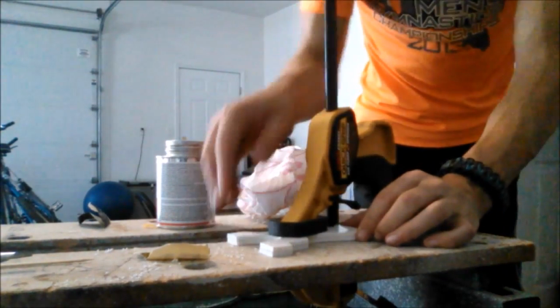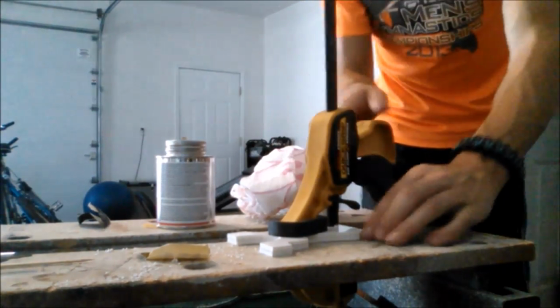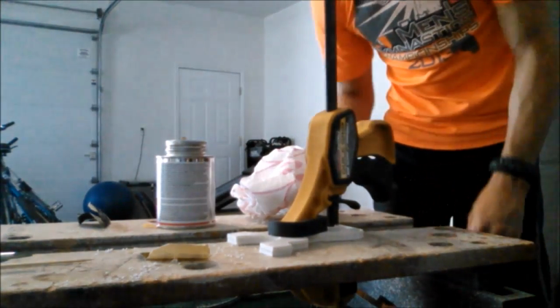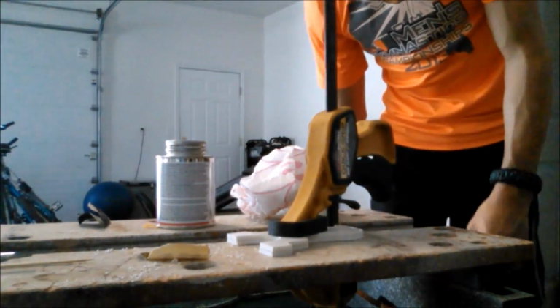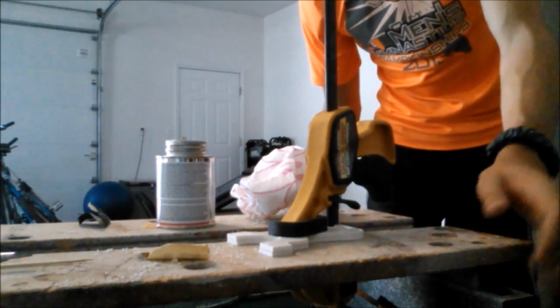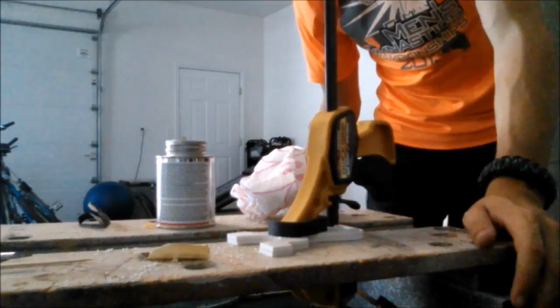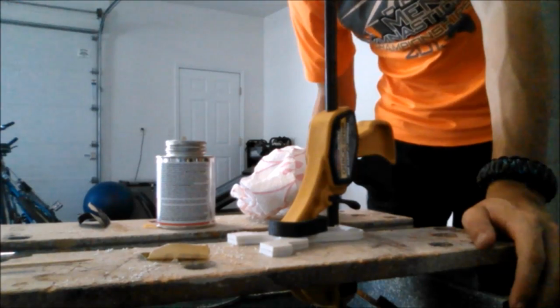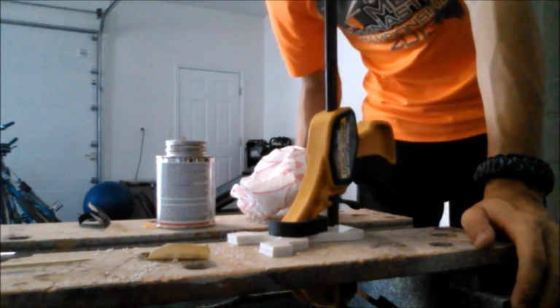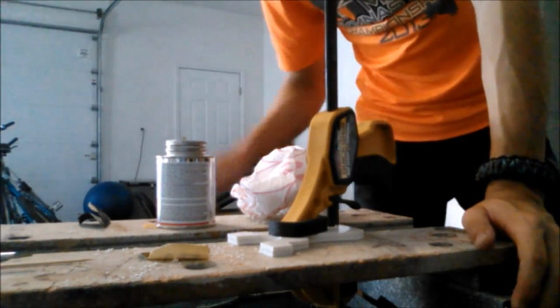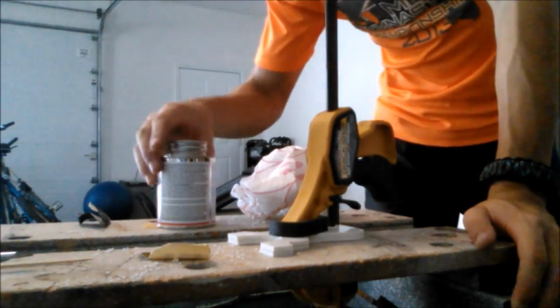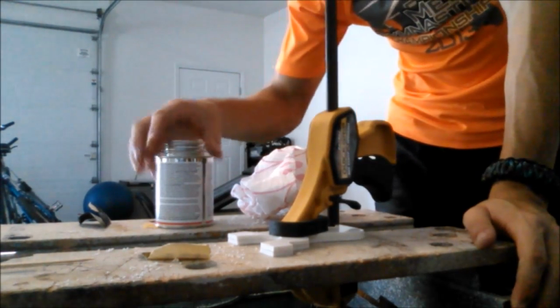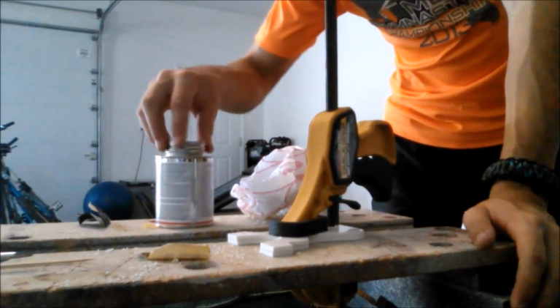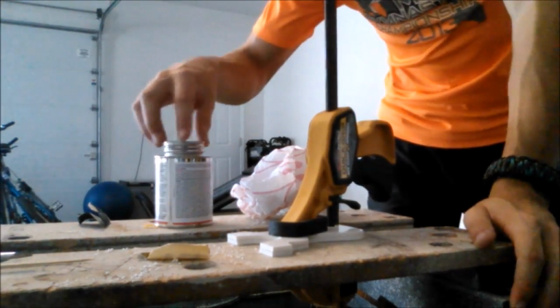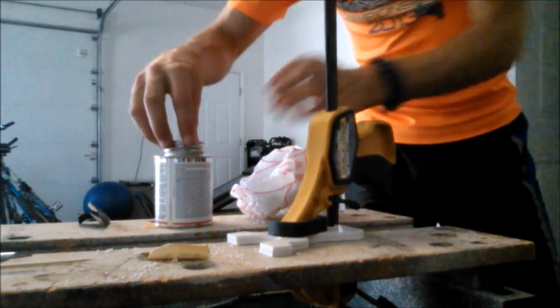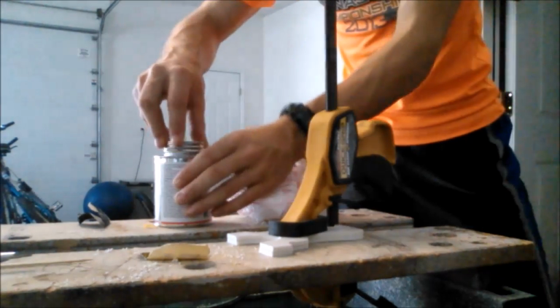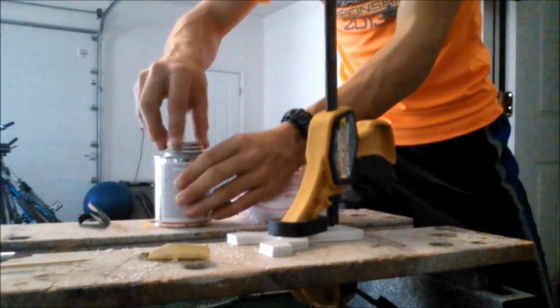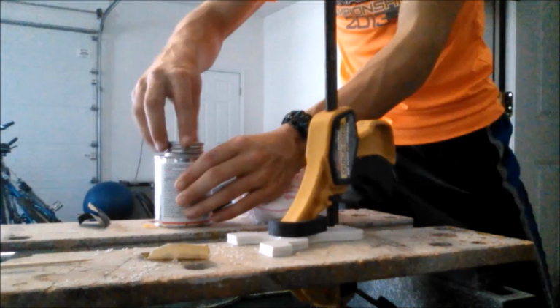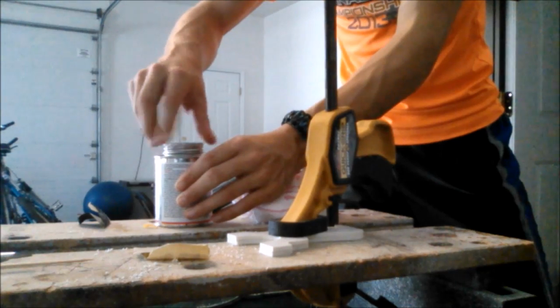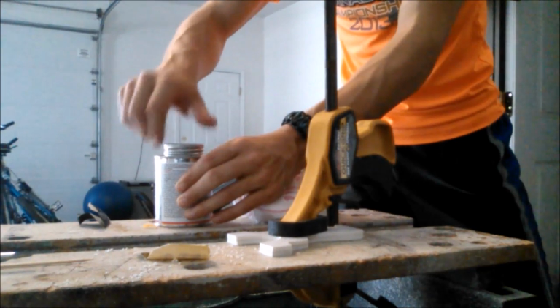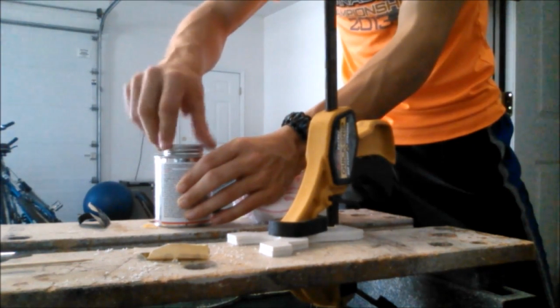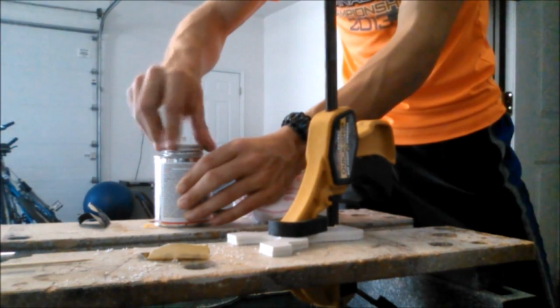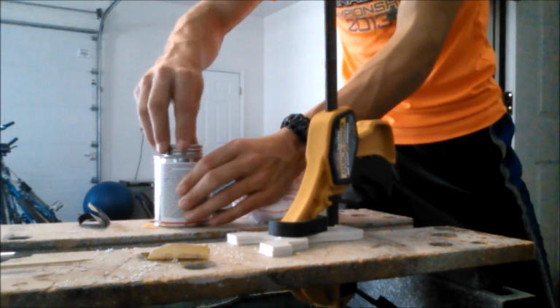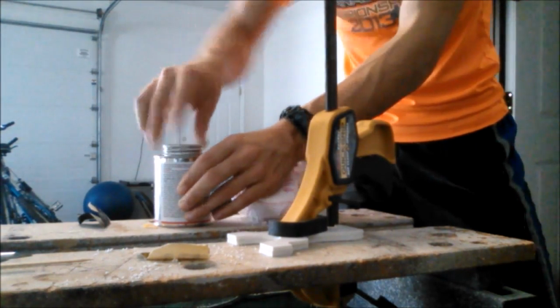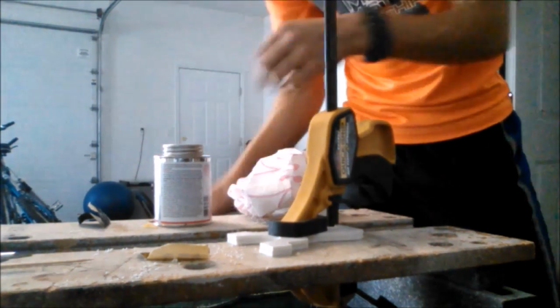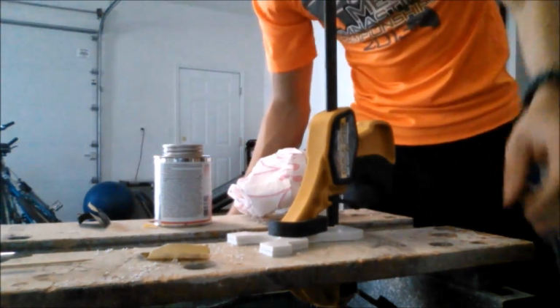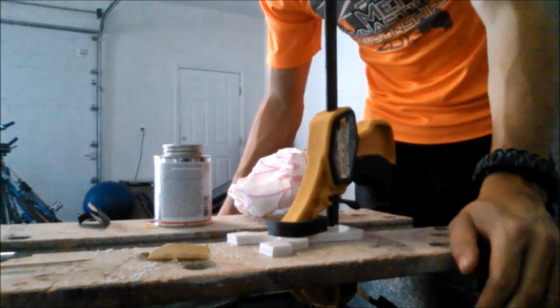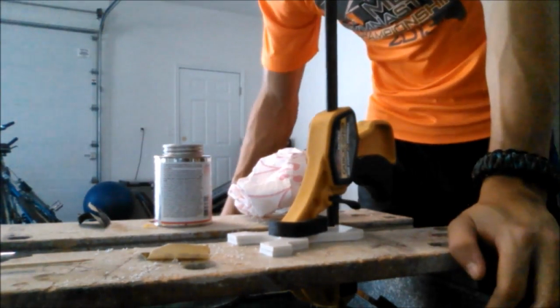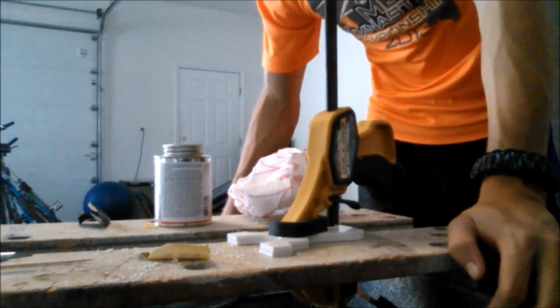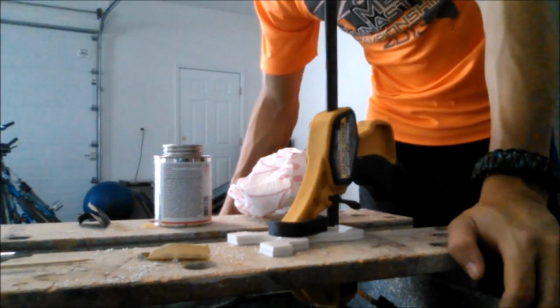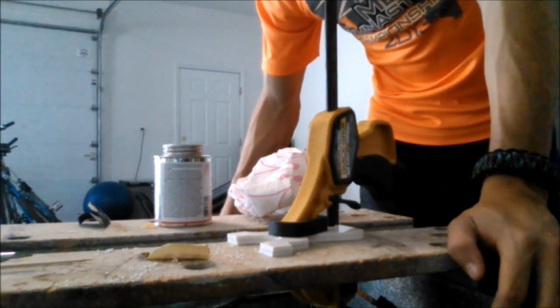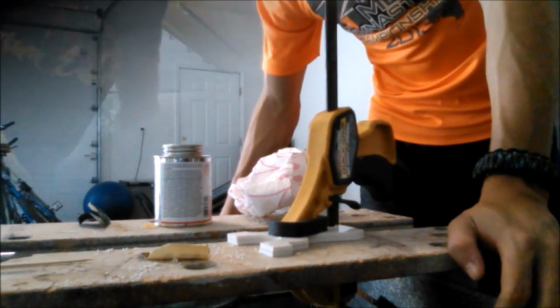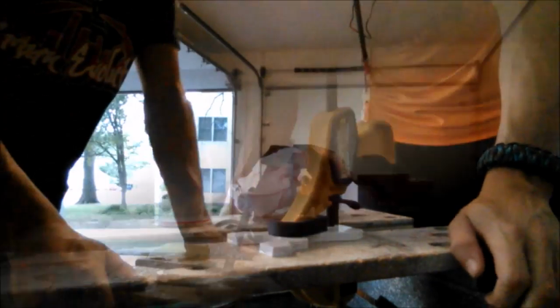There we go. I'll be back in about two hours or so, I think it says. Just read the individual can to make sure that's right, but I'll probably just leave it overnight just to be safe, and I'll be back when that's done.